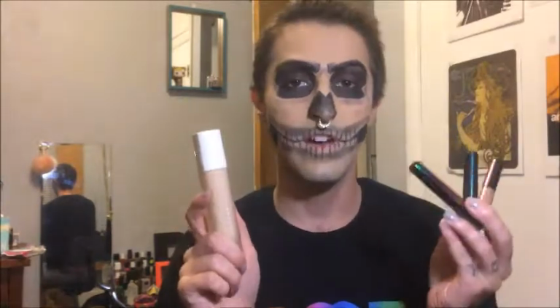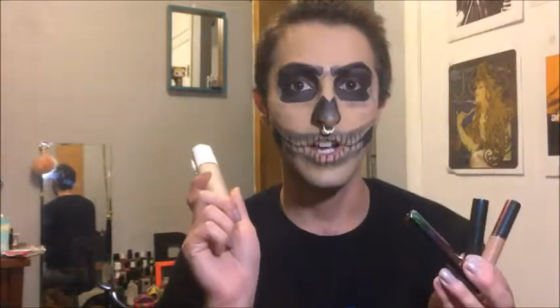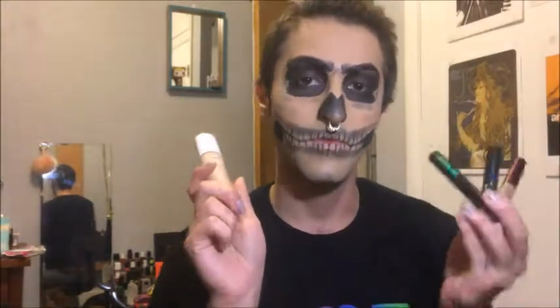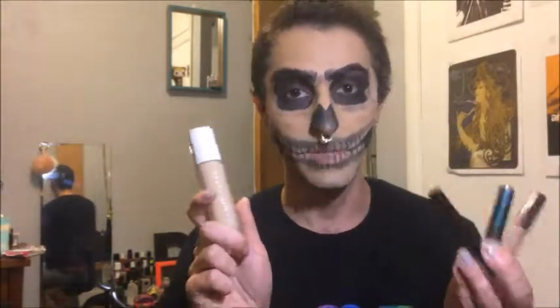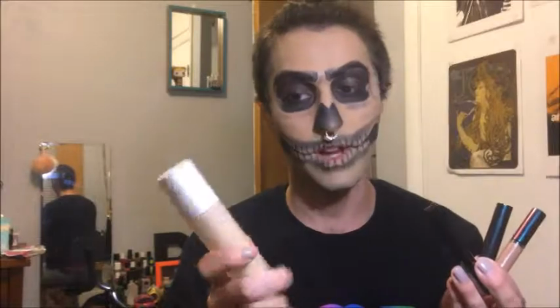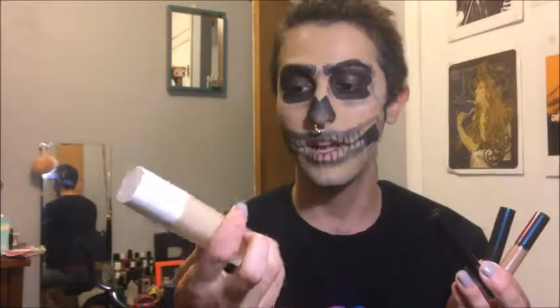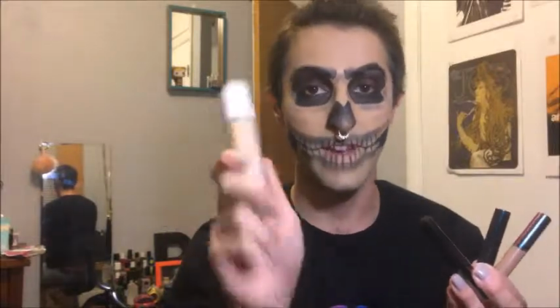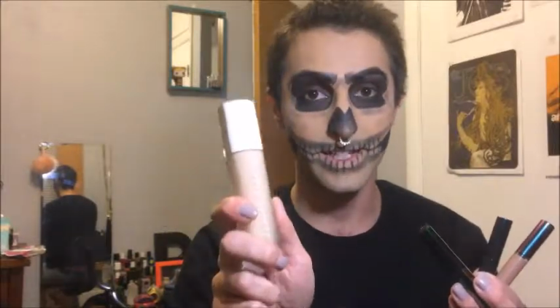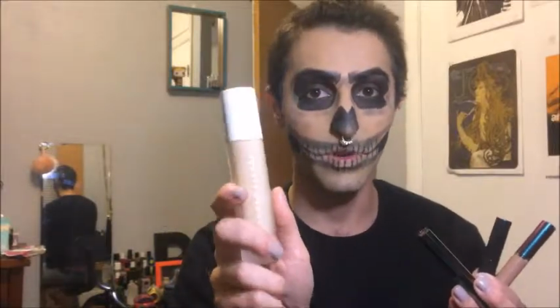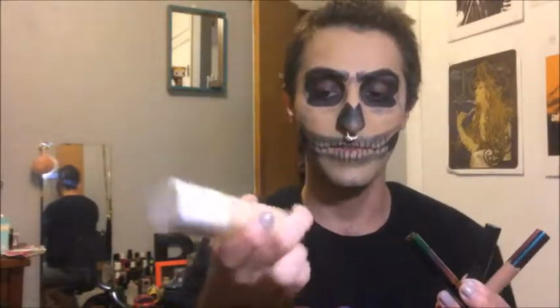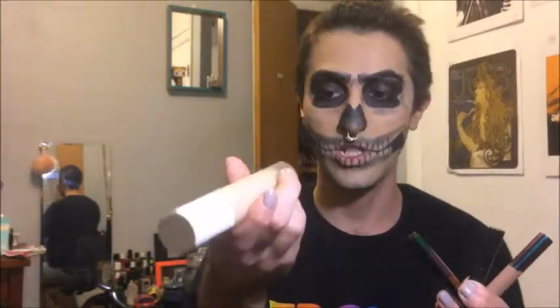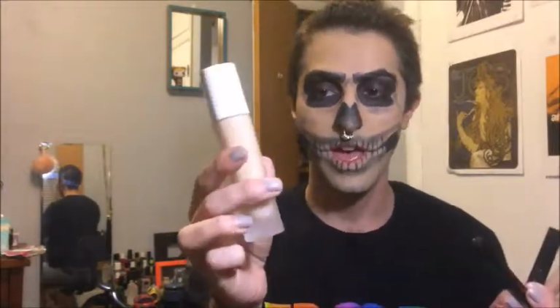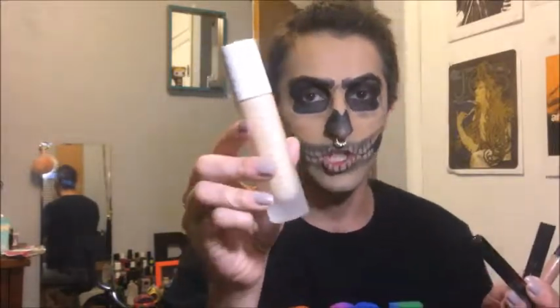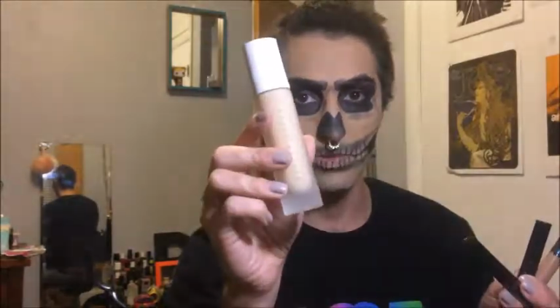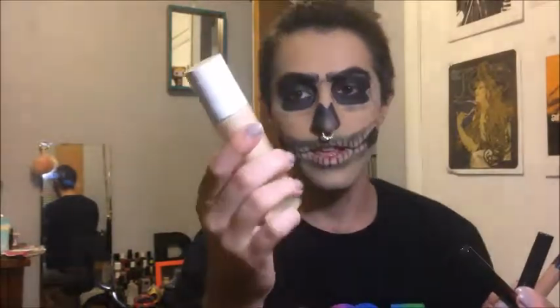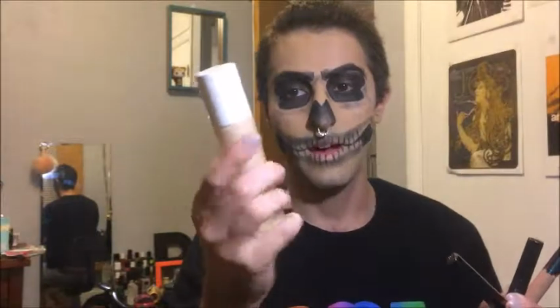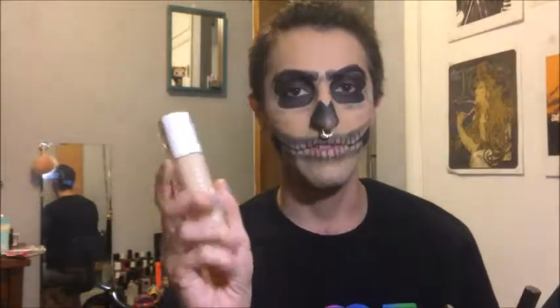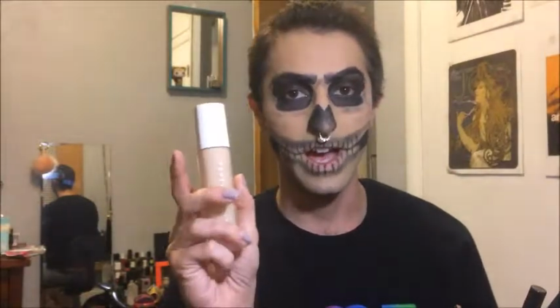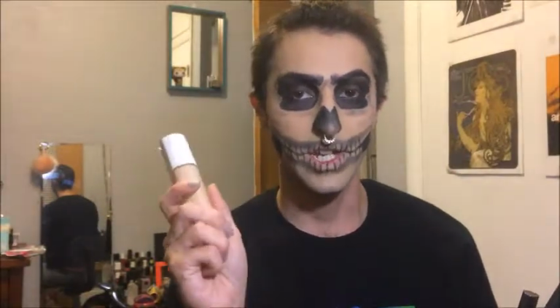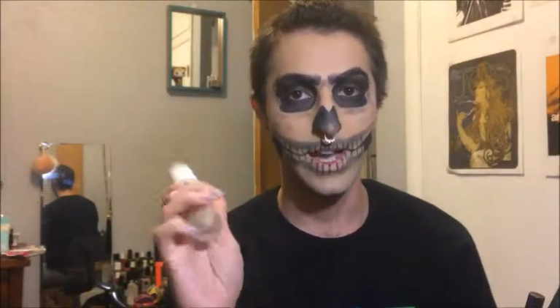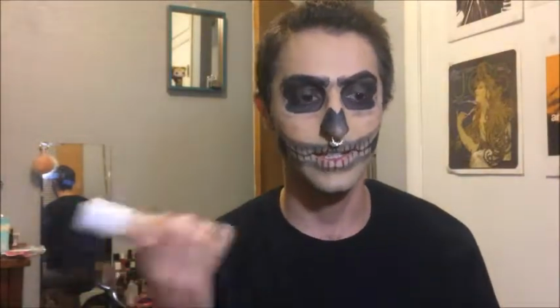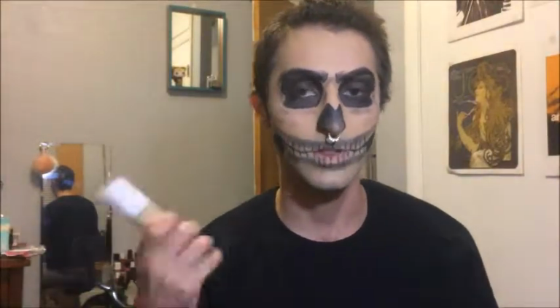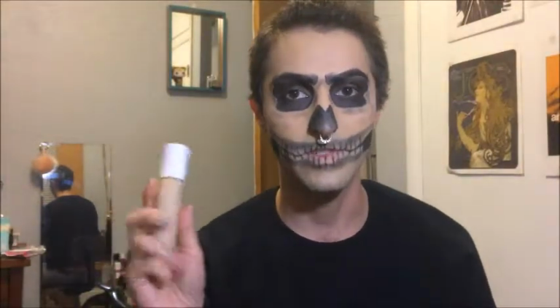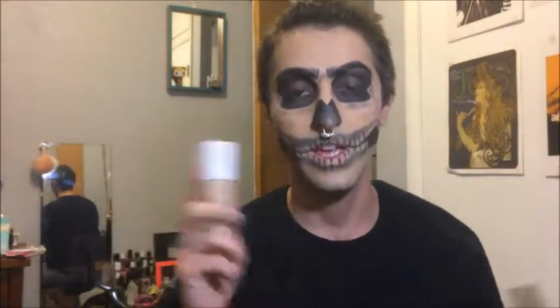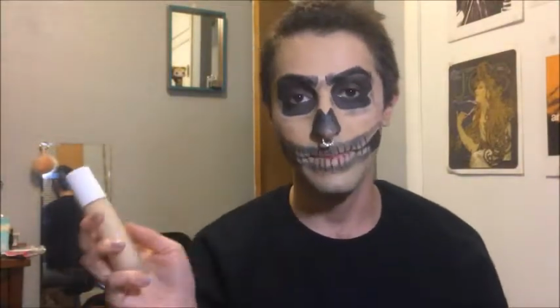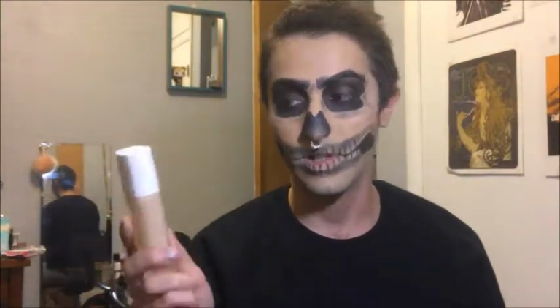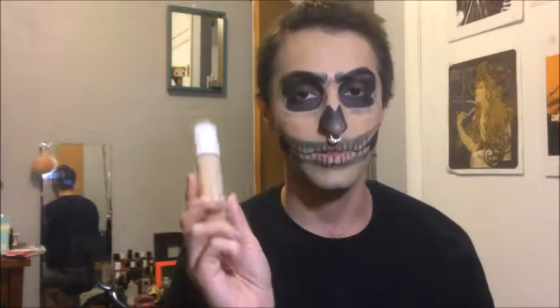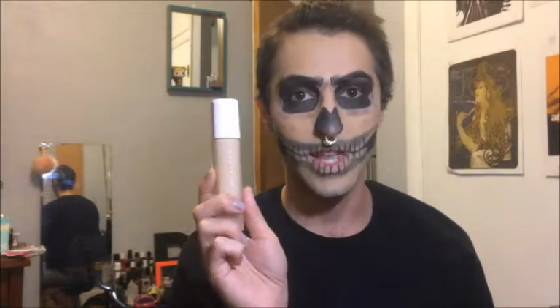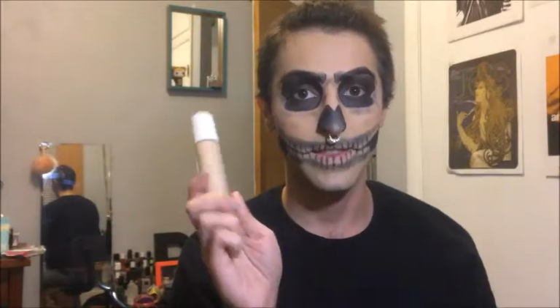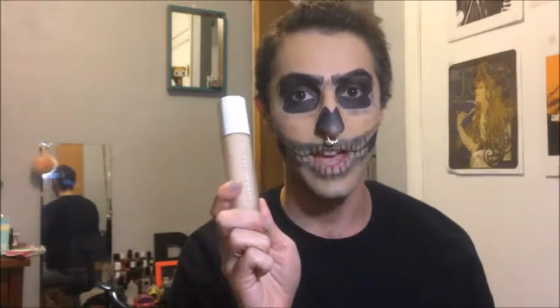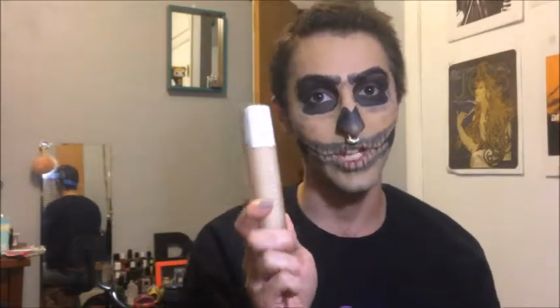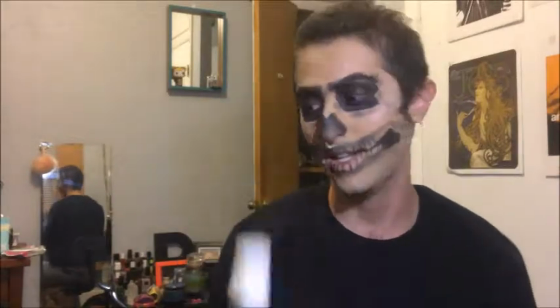First off I want to start with some Fenty Beauty products. I finally got to get the Pro Filter Foundation. I'm in the shade 210. They have not had my shade in stock since a couple days after it came out in stores, so I was really glad to see that they finally had my shade.